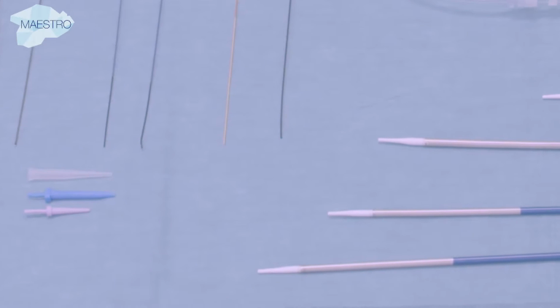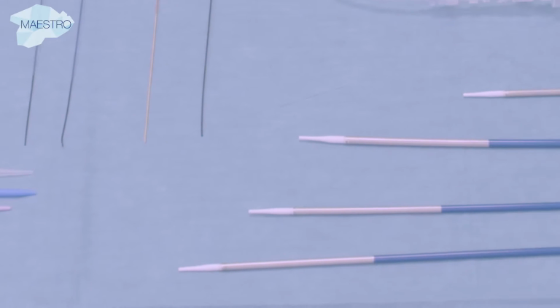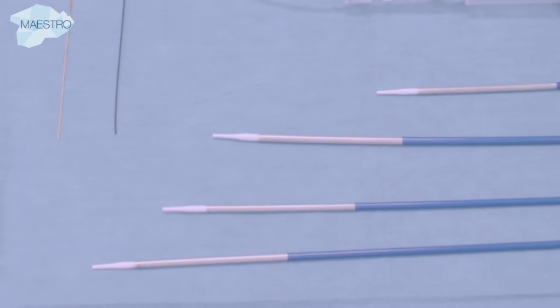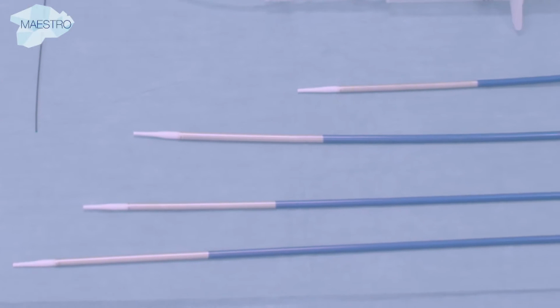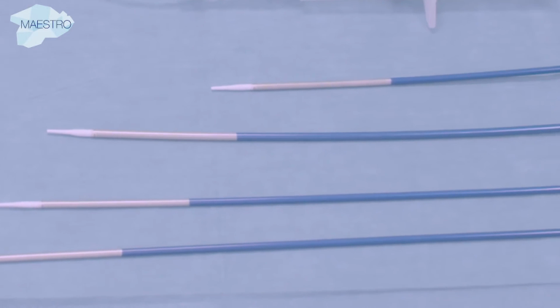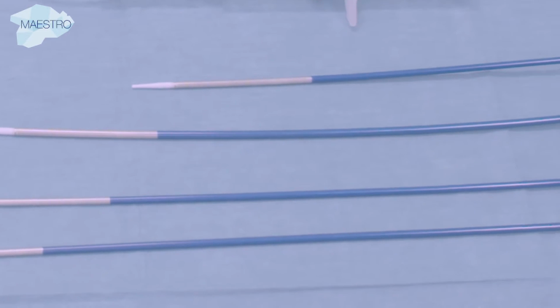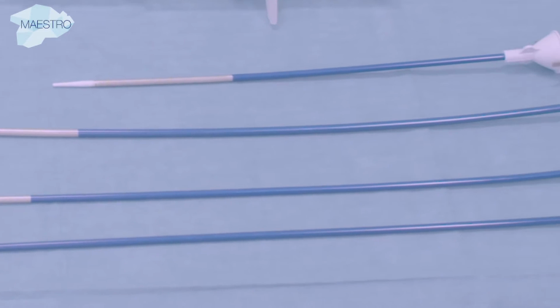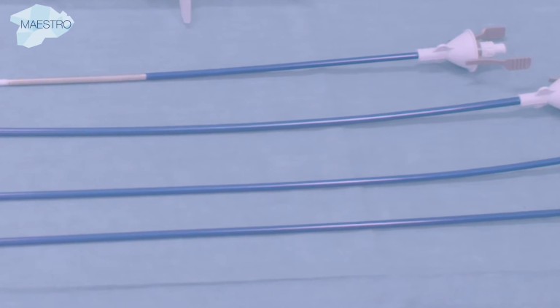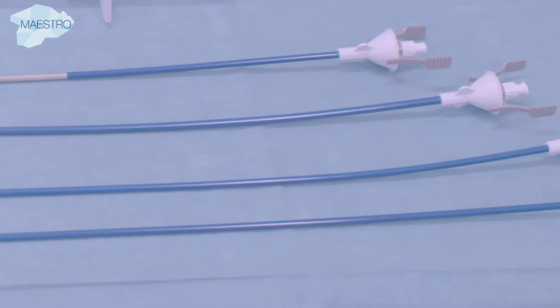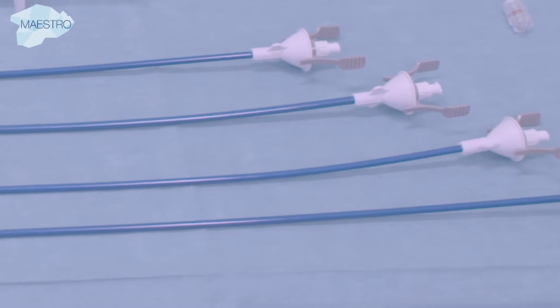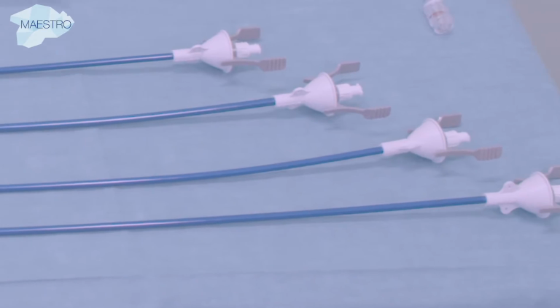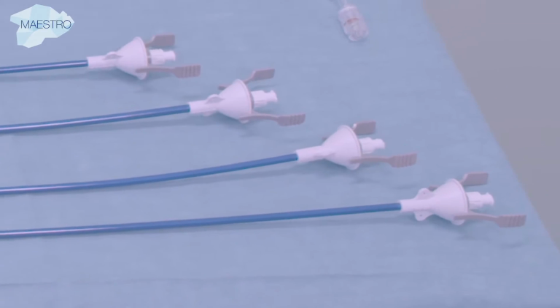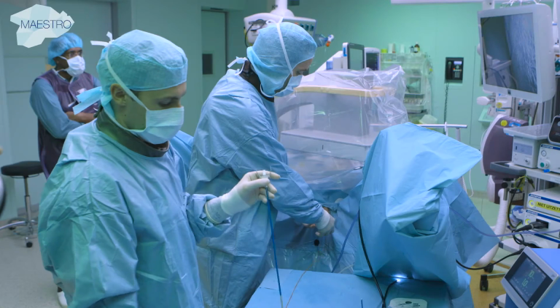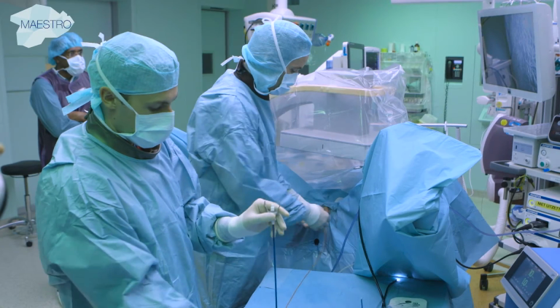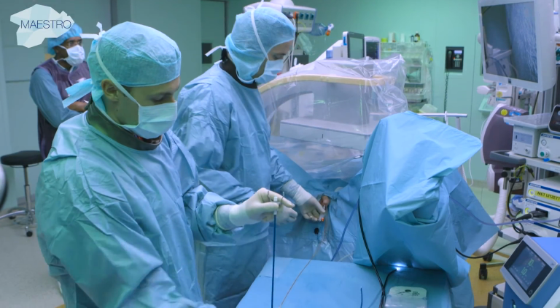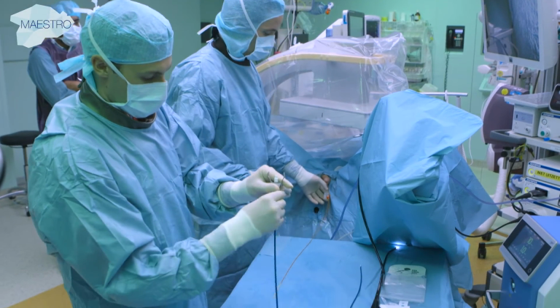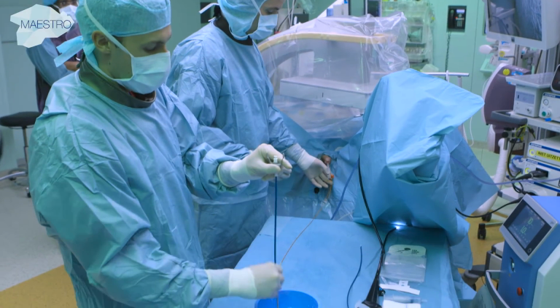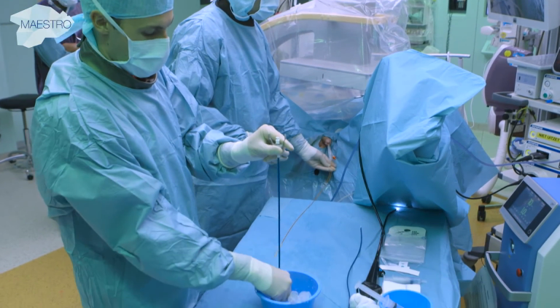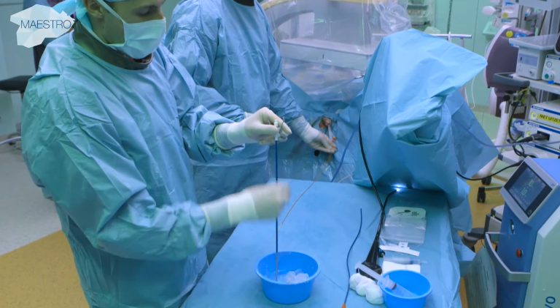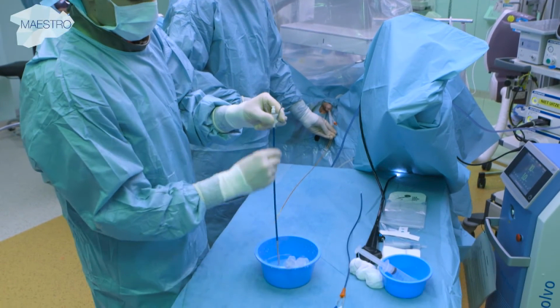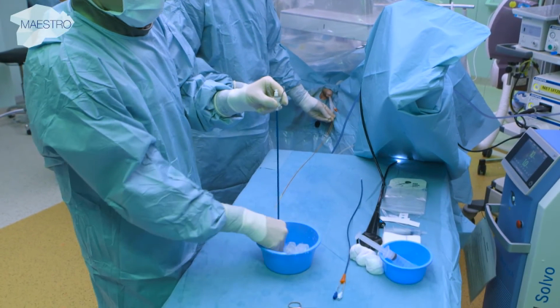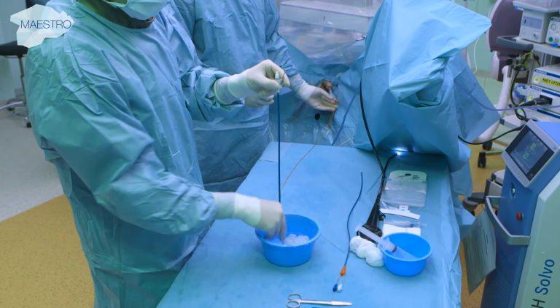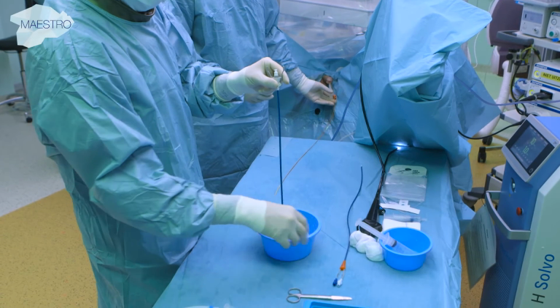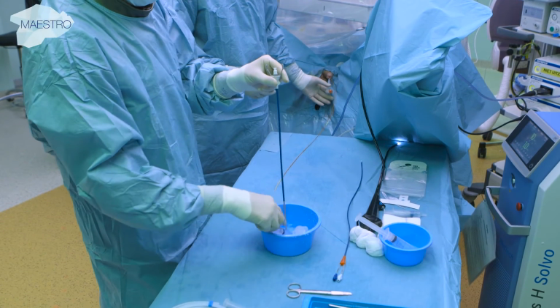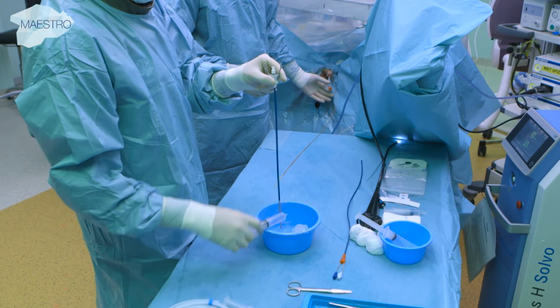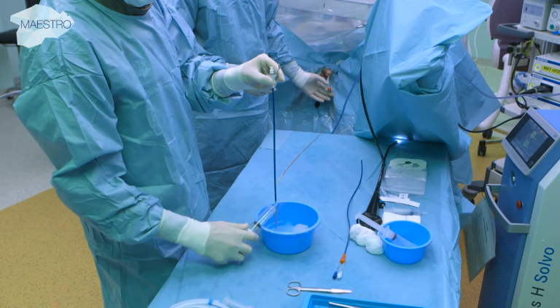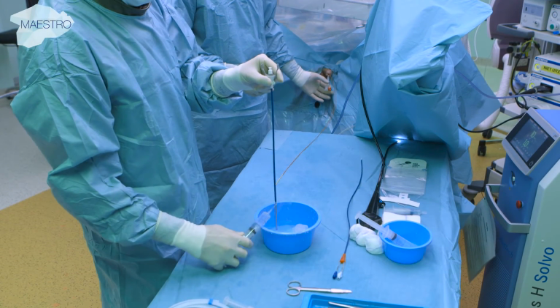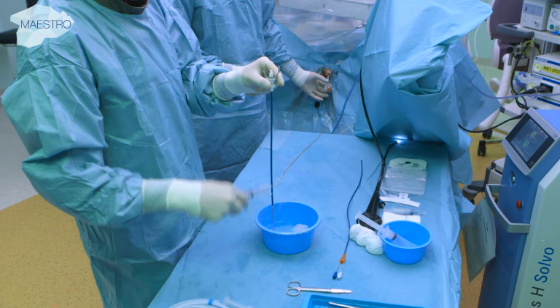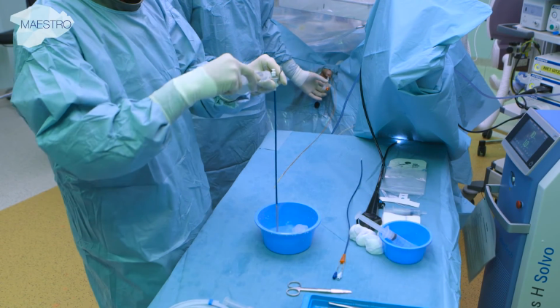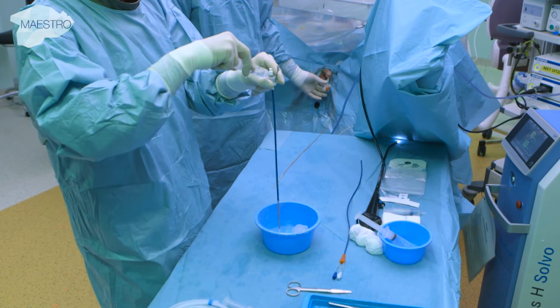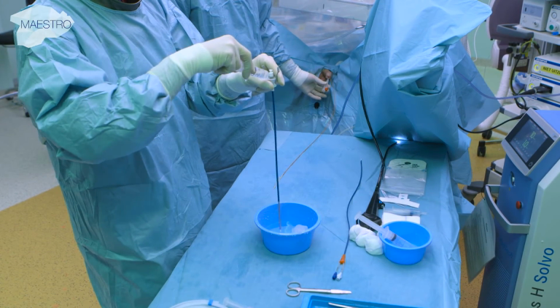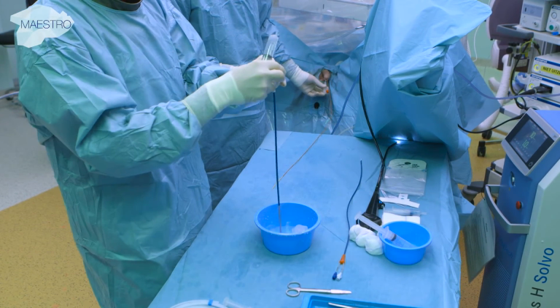Ureteral access sheaths are used to facilitate continuous access to the collecting system for multiple scope passages during stone procedures. Flushing the sheath with sterile water activates a hydrophilic coating that allows smooth and easy placement.